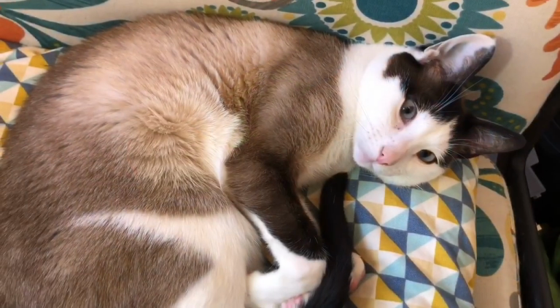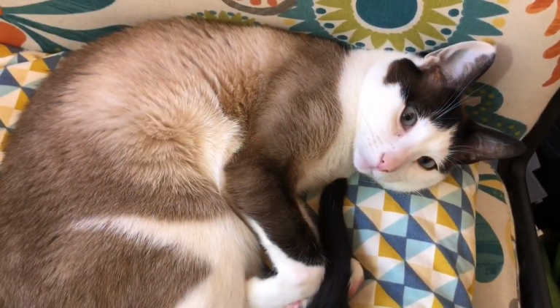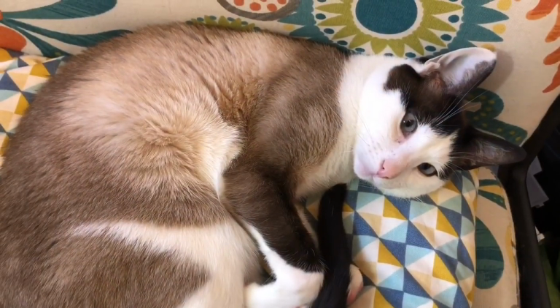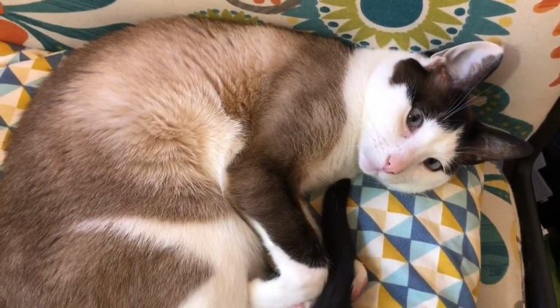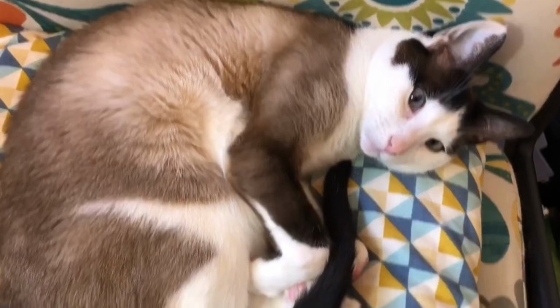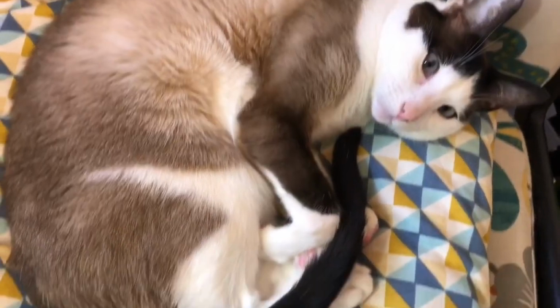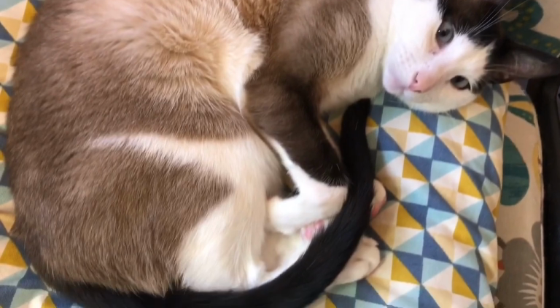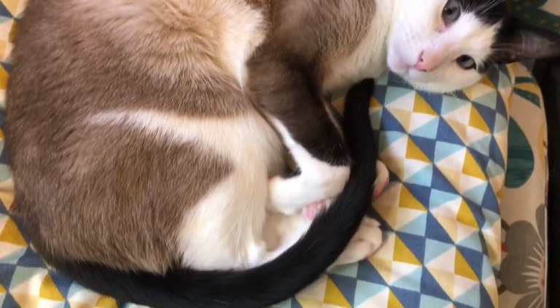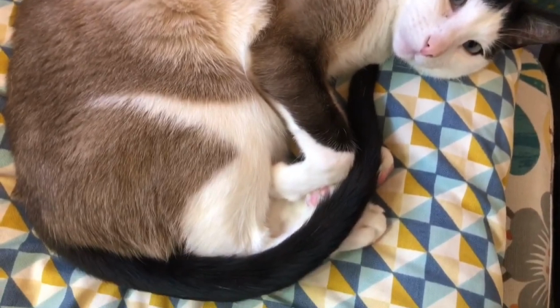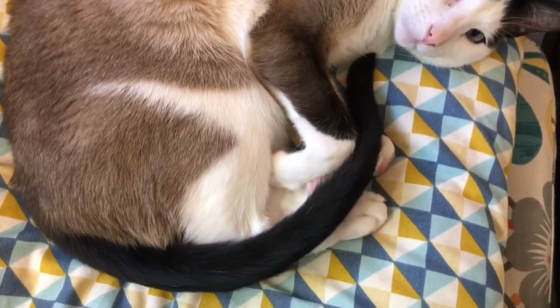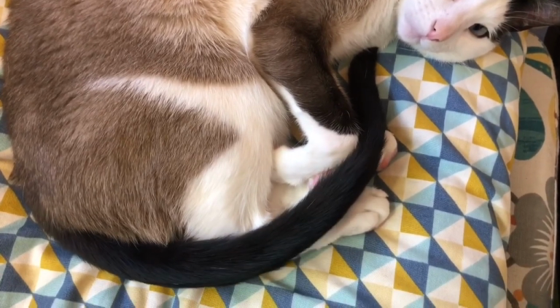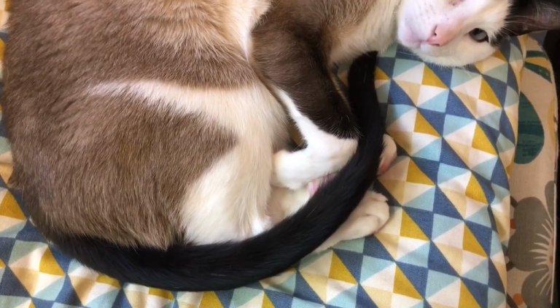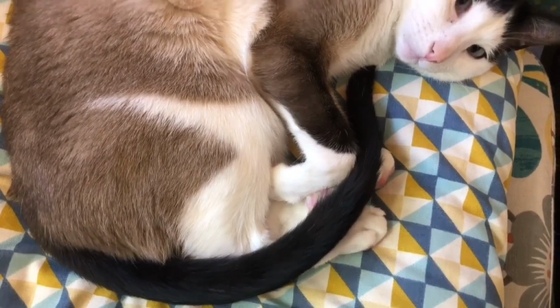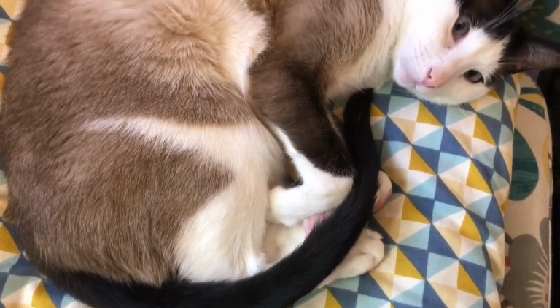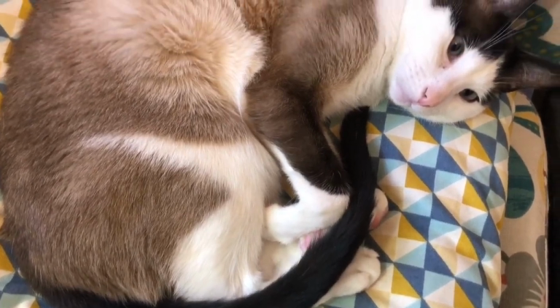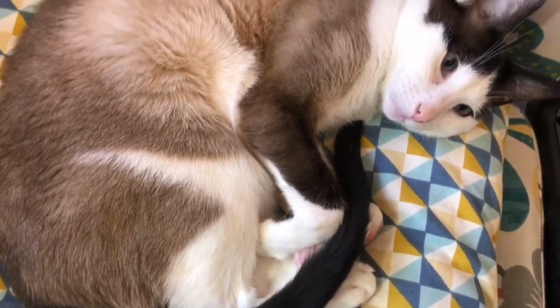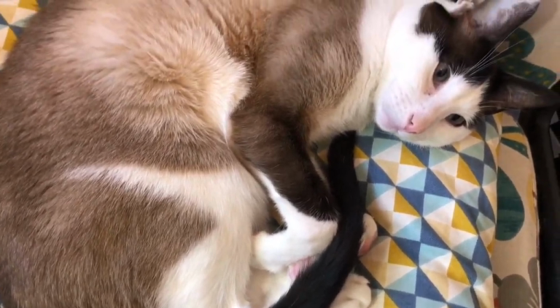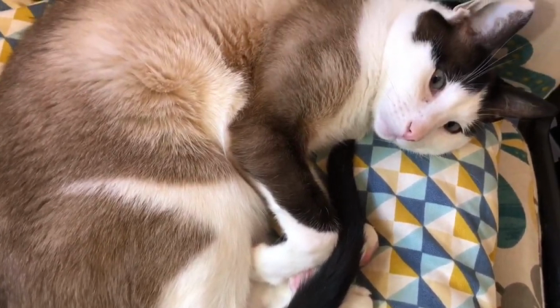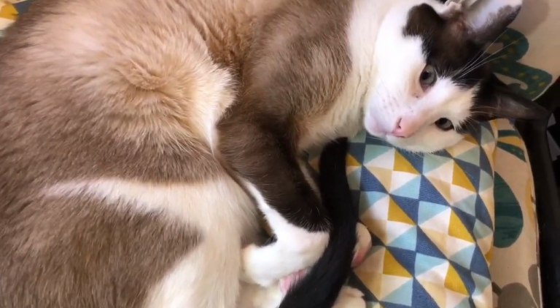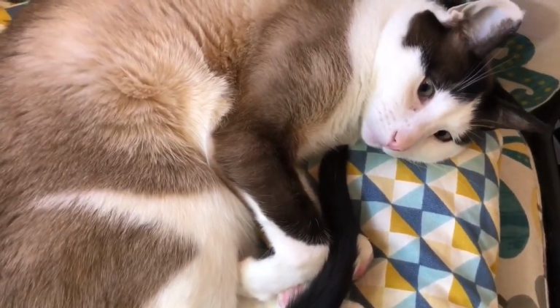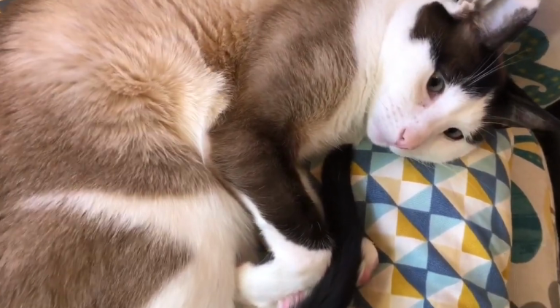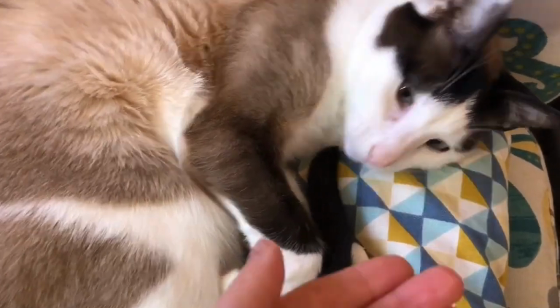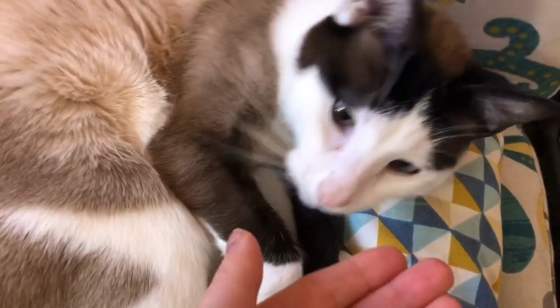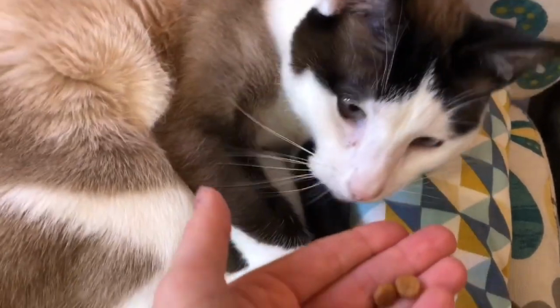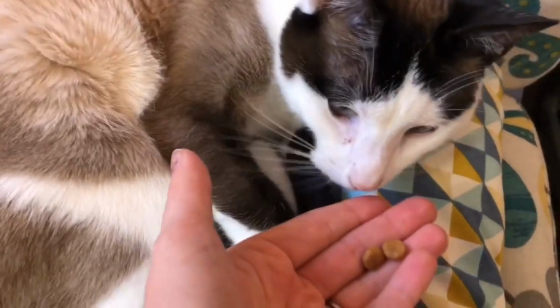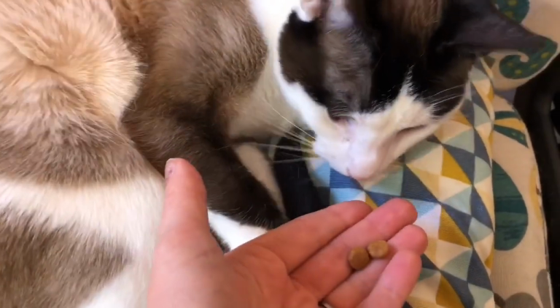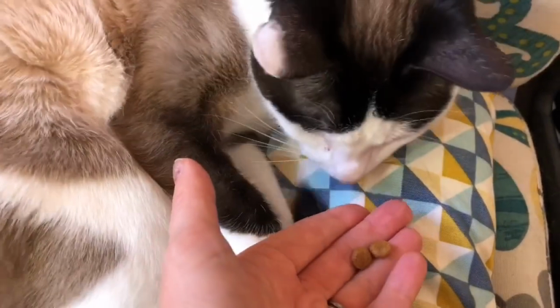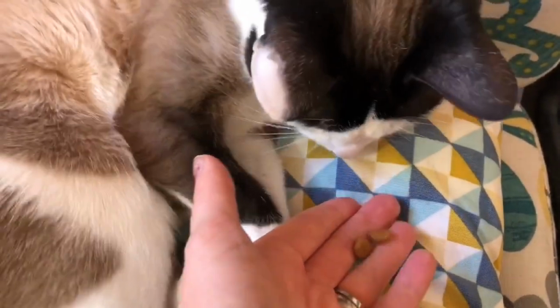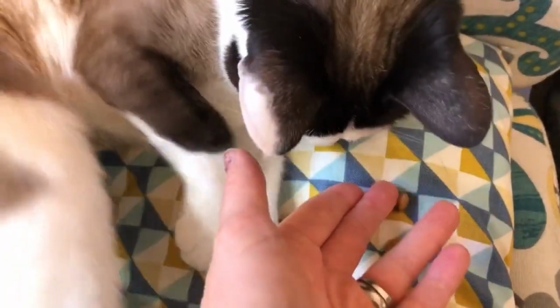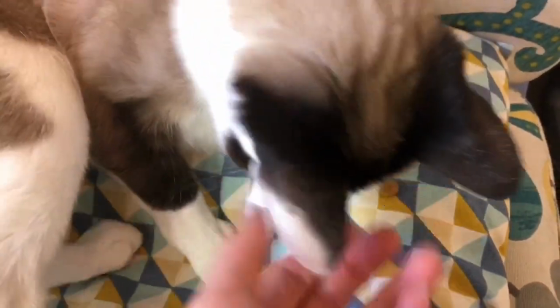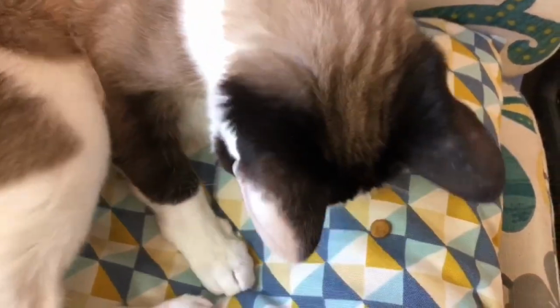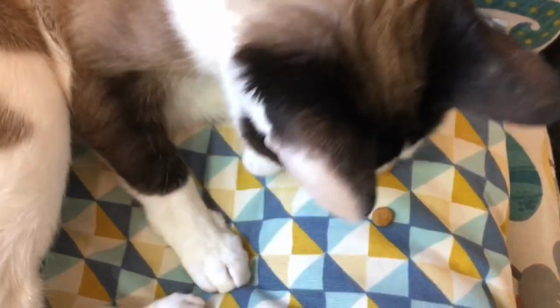She's relaxing on a chair and a comfy pillow. She looks so comfortable. Here you go, Kitty. These are her favorite.